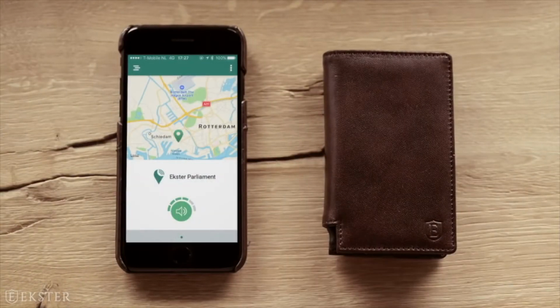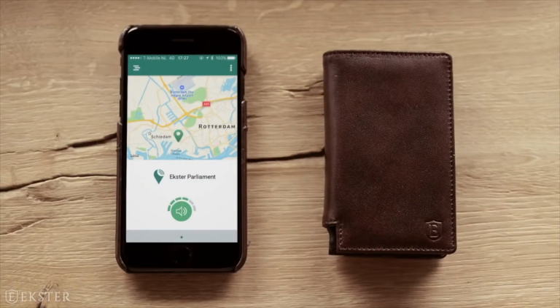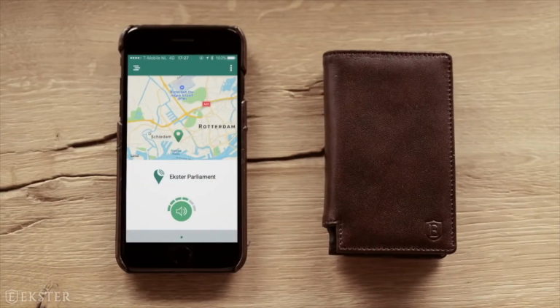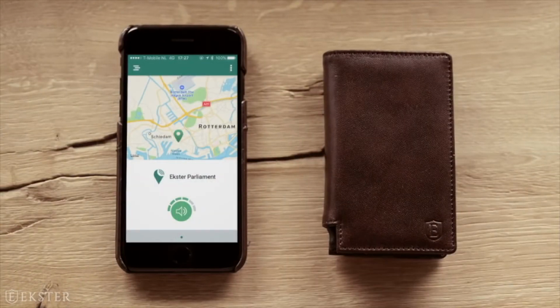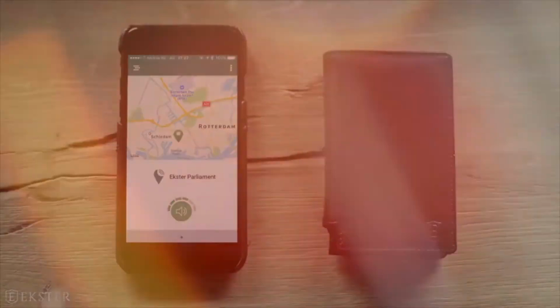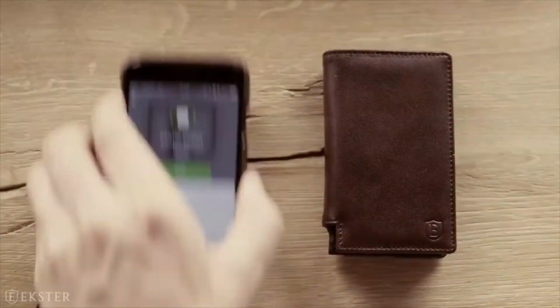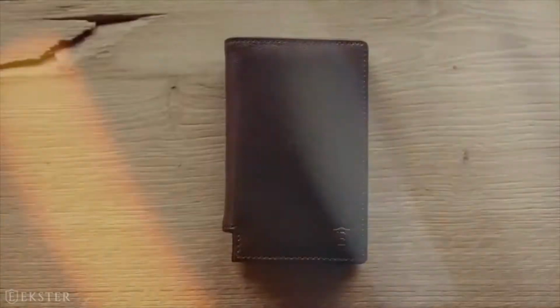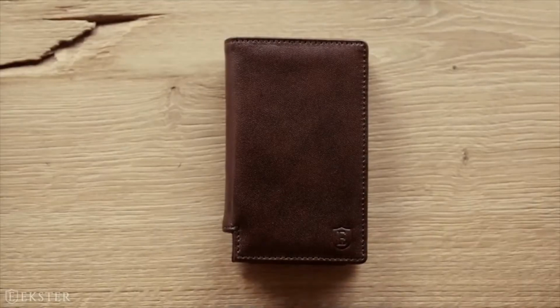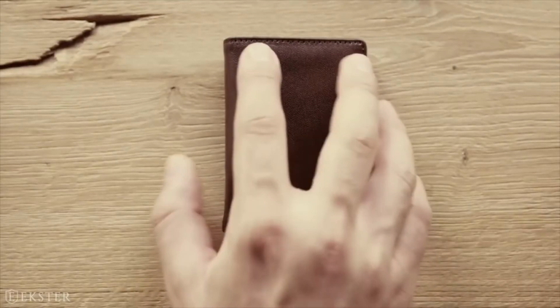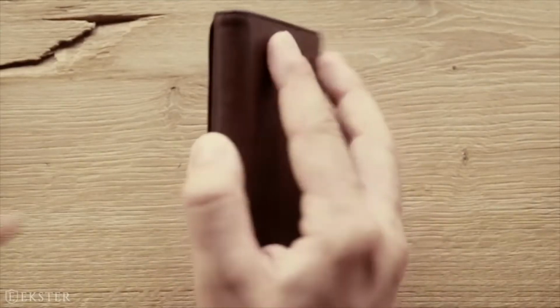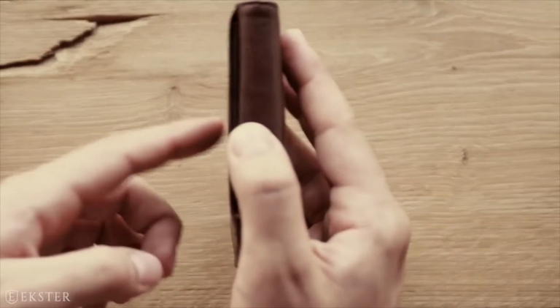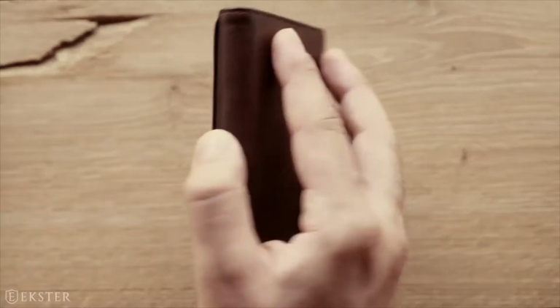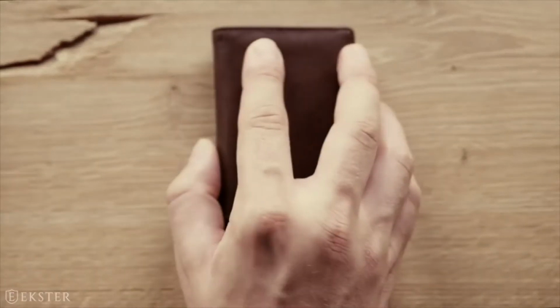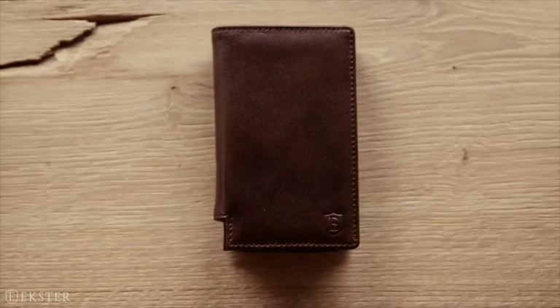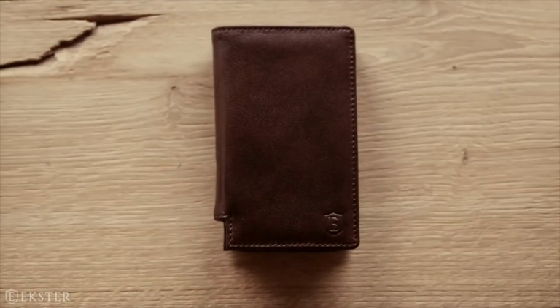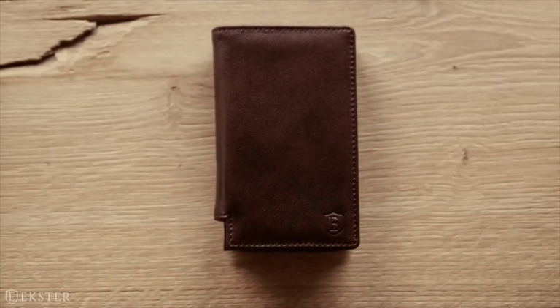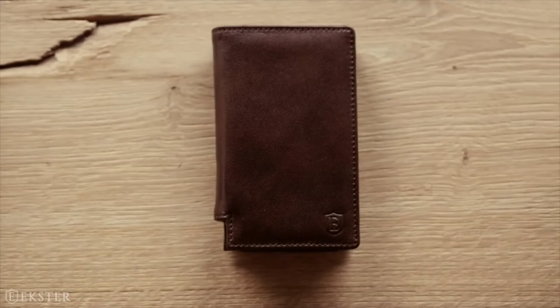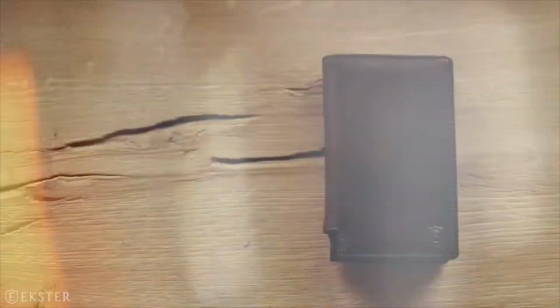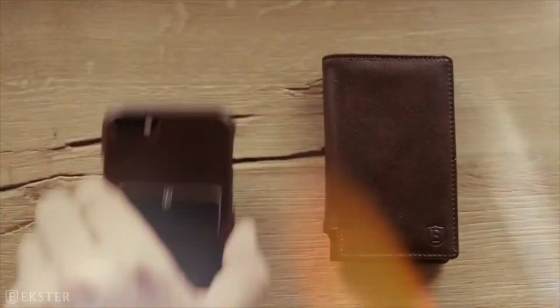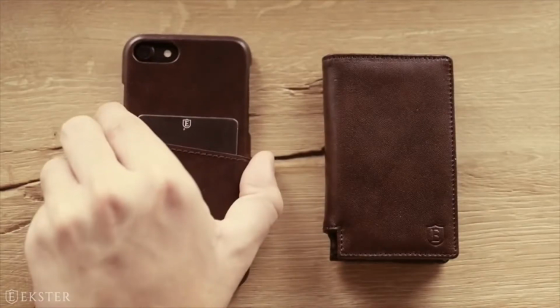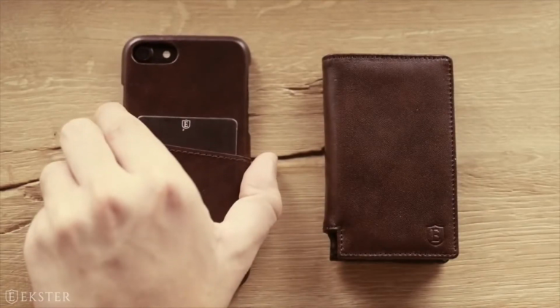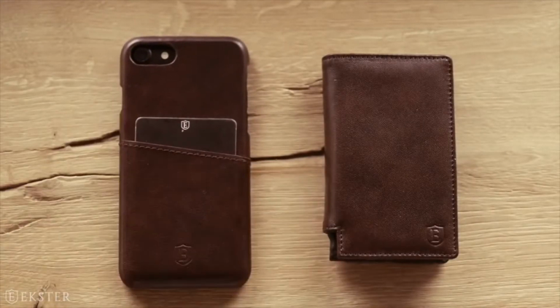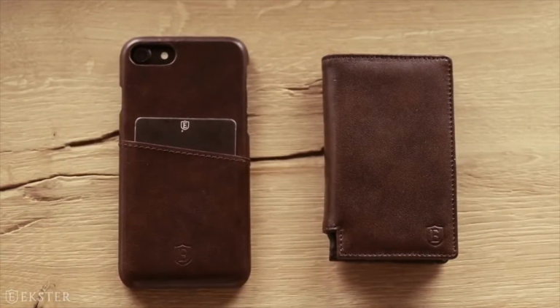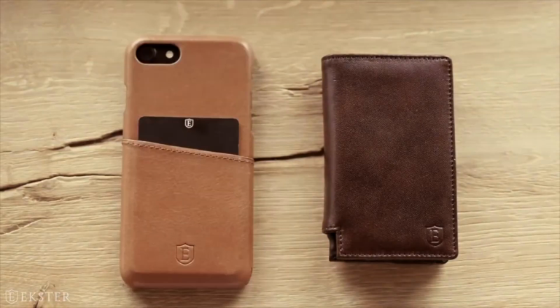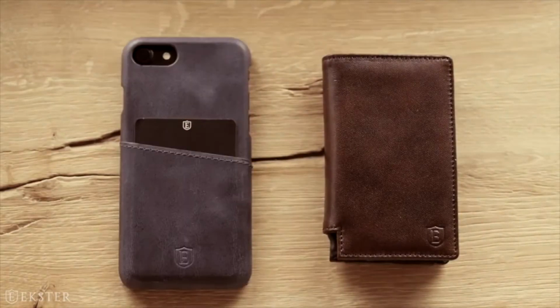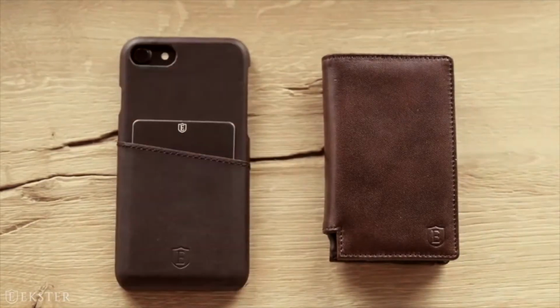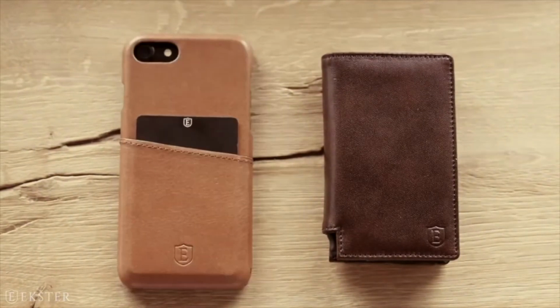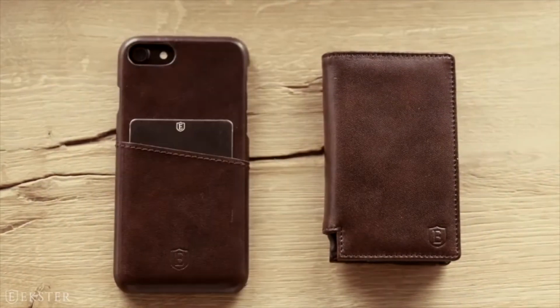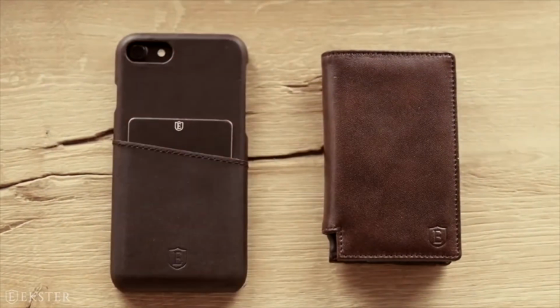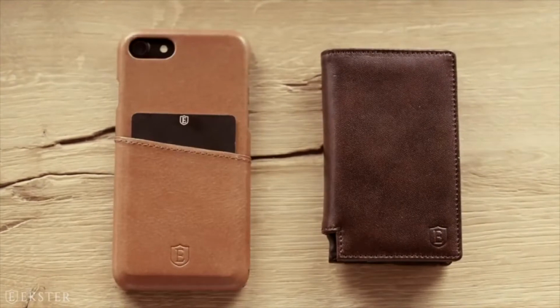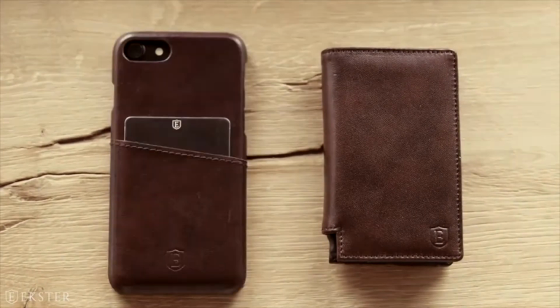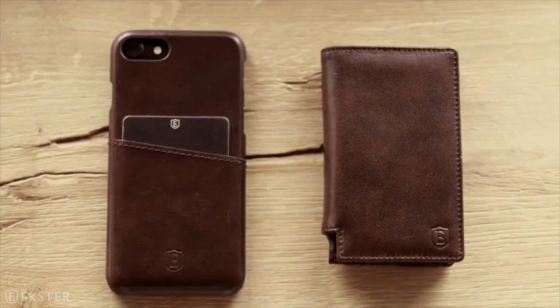And vice versa — when you've lost your phone, double press your wallet and your phone will ring, even when on silent mode. Is all of this way too James Bond for you? Then settle for the extra iPhone case.